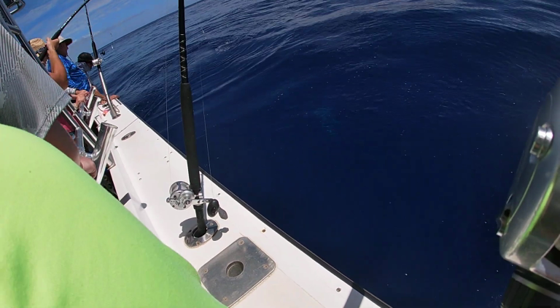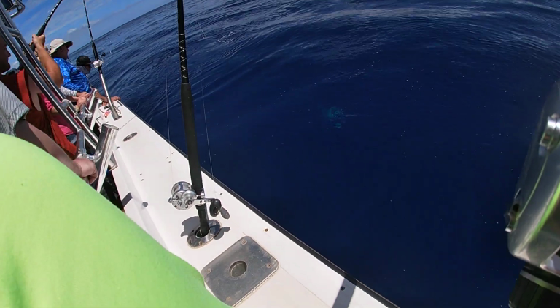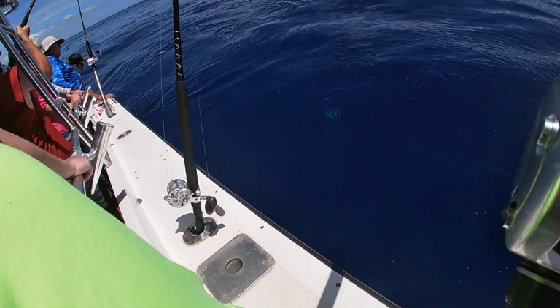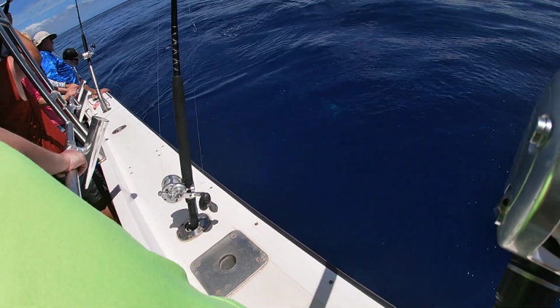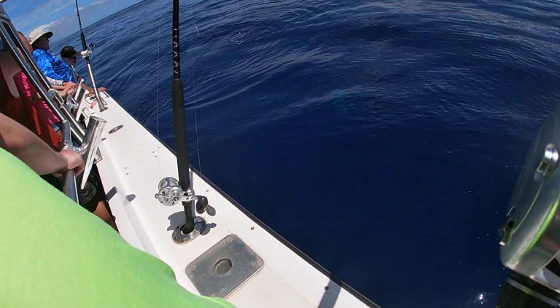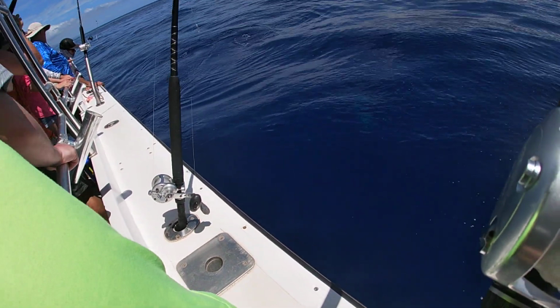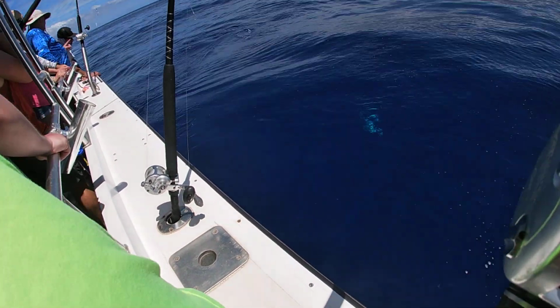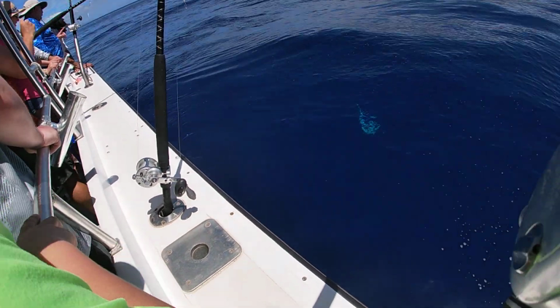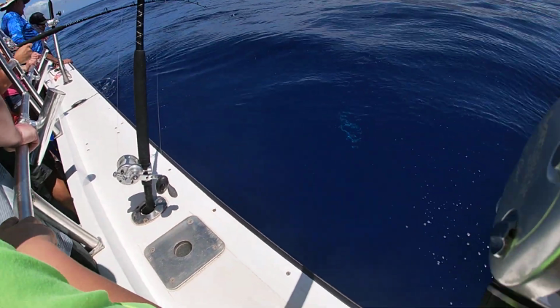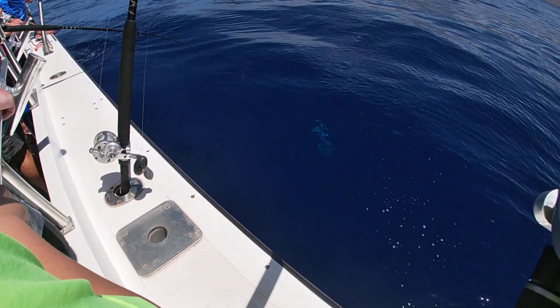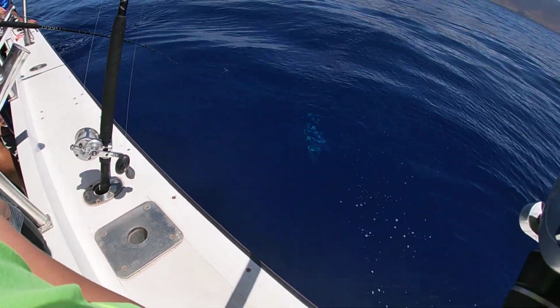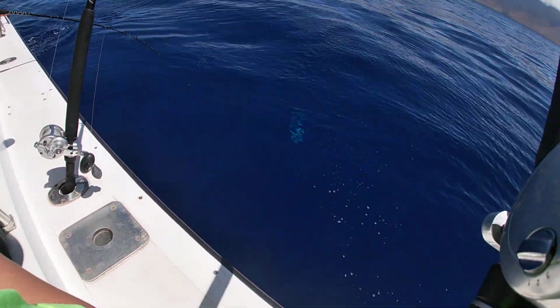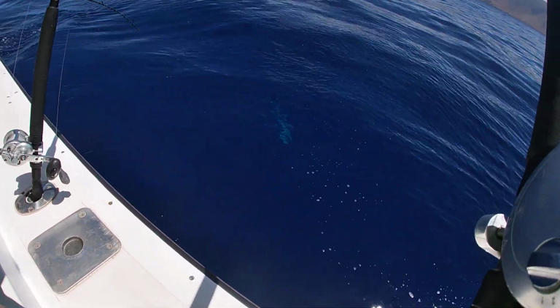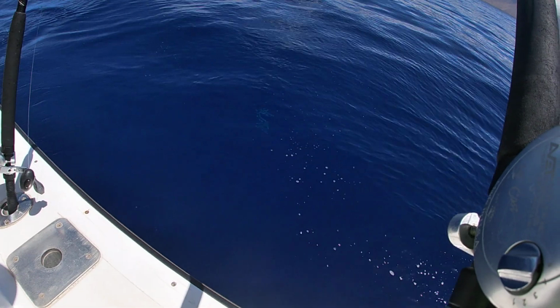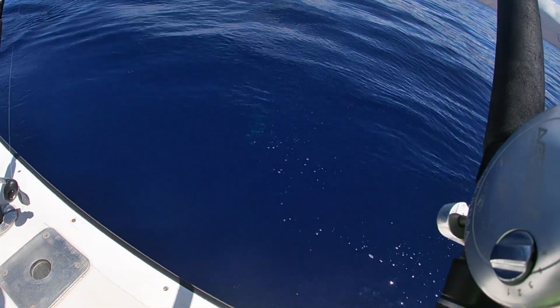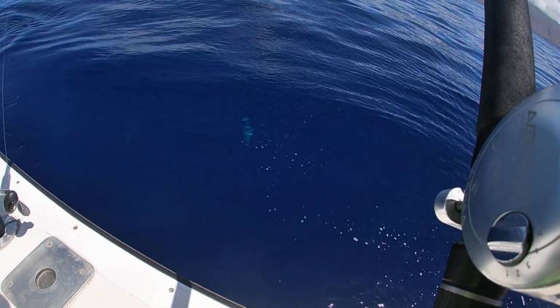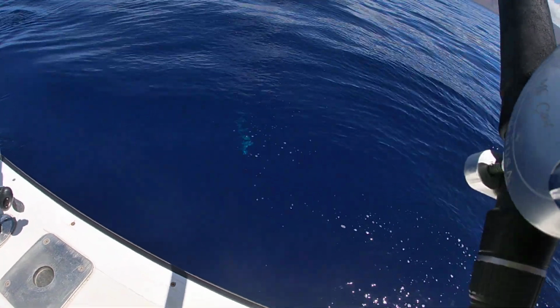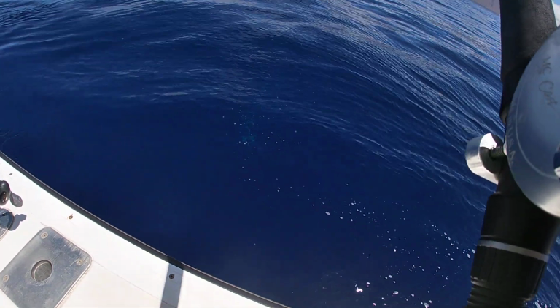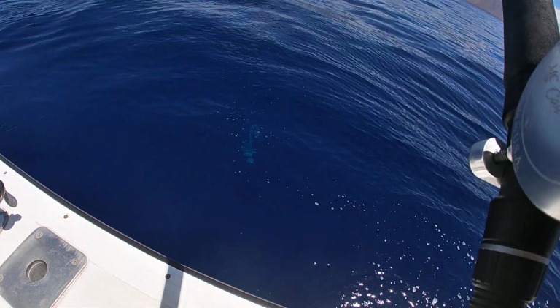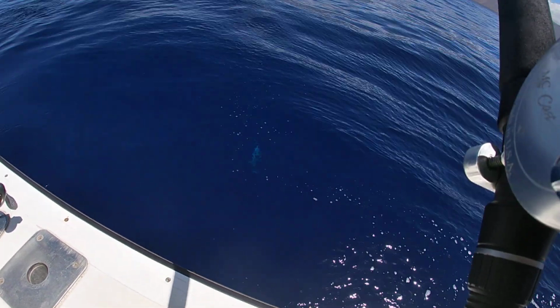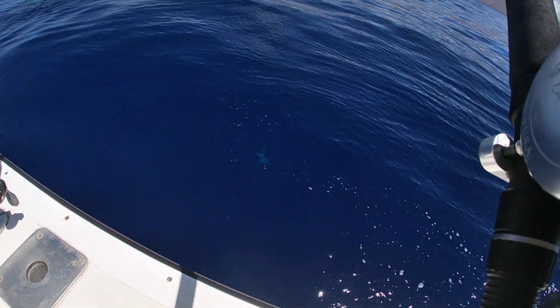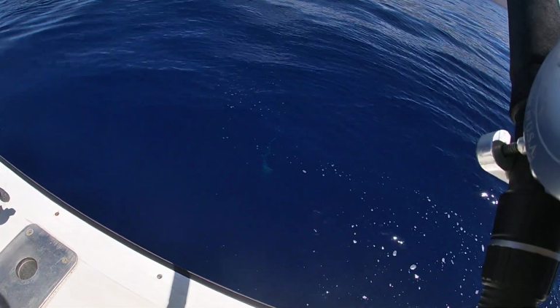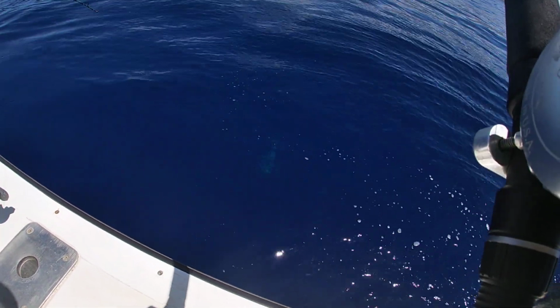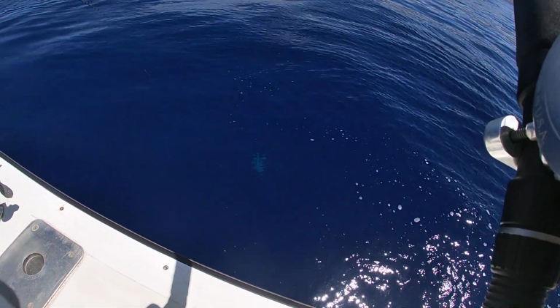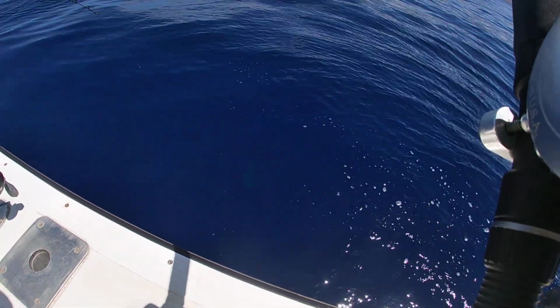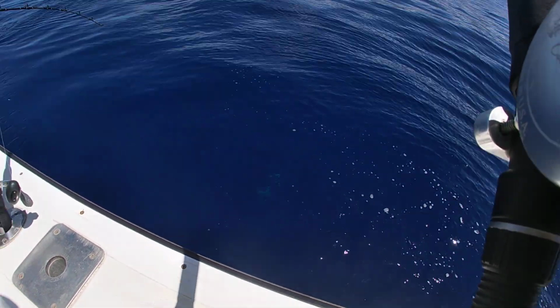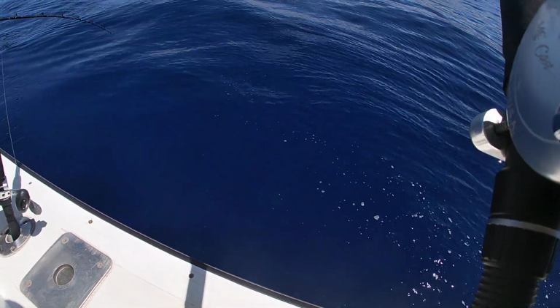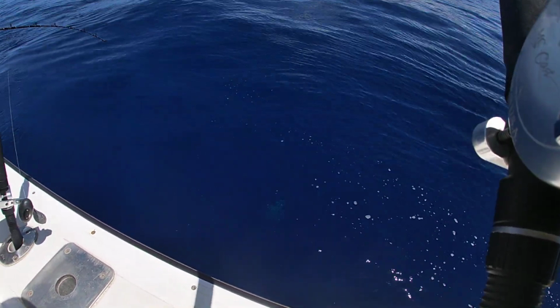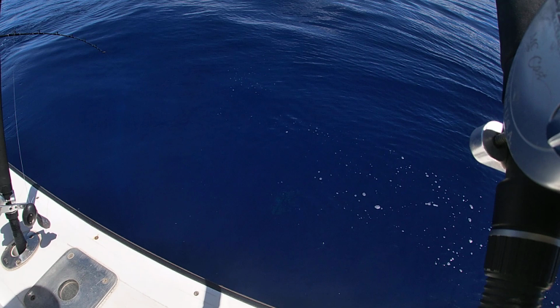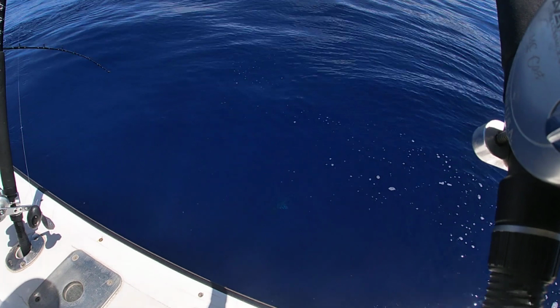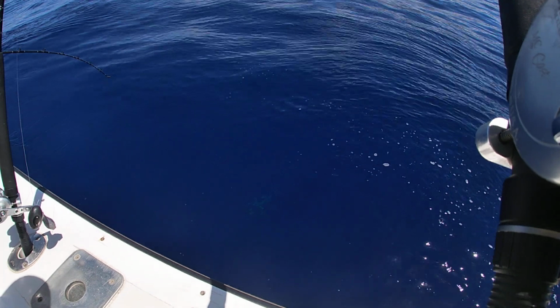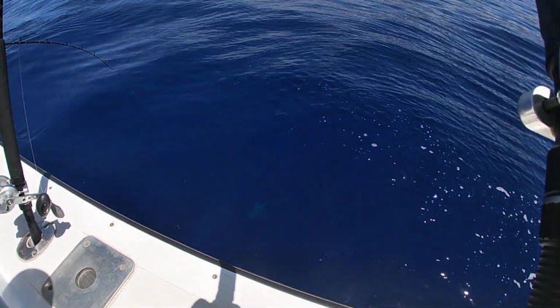Steady pressure. Shark! Yep, look at it. So left hand out in front of the reel gives you better leverage. You don't have to switch back and play.